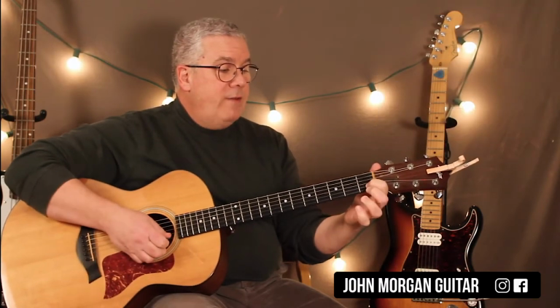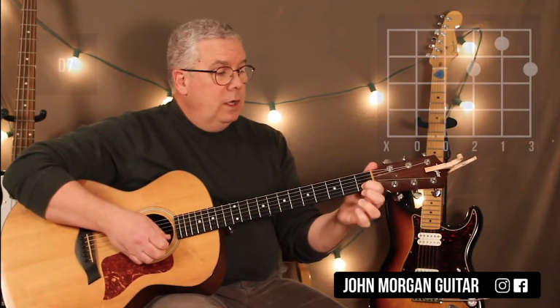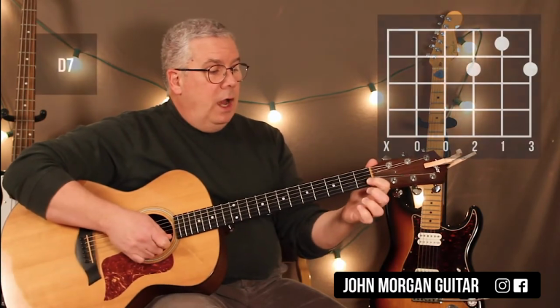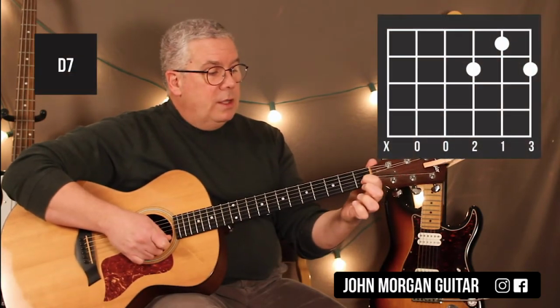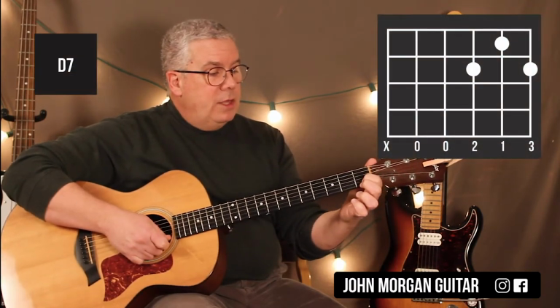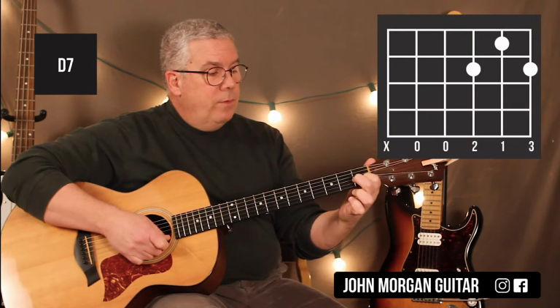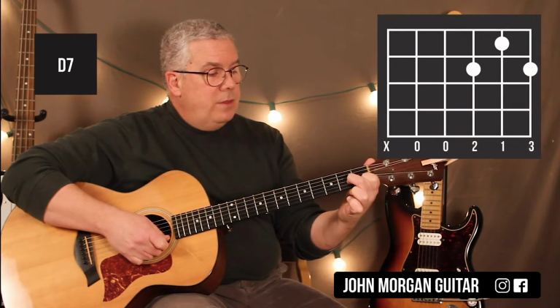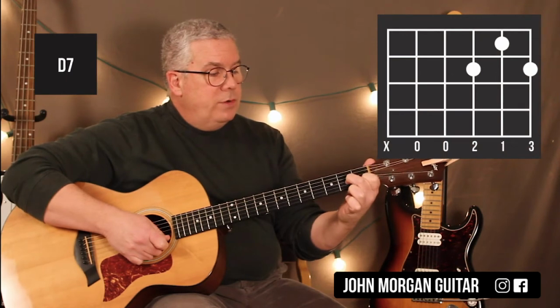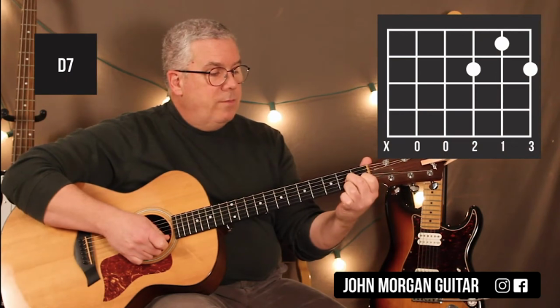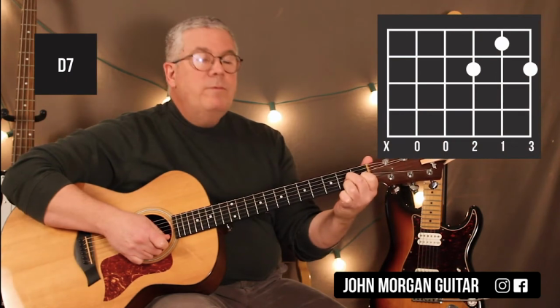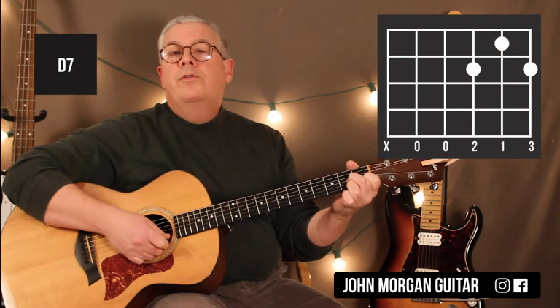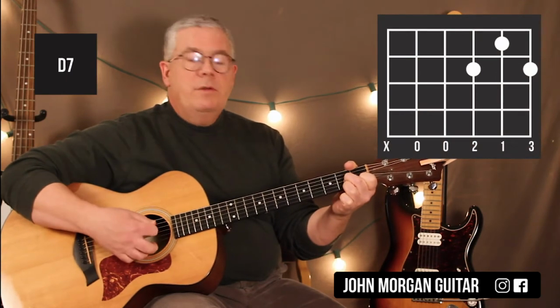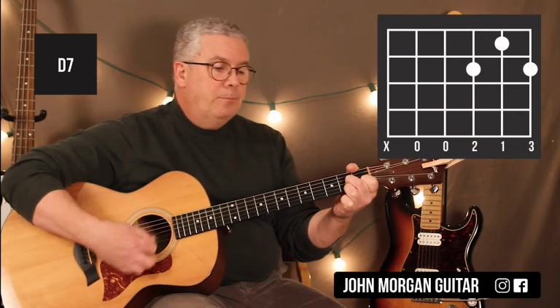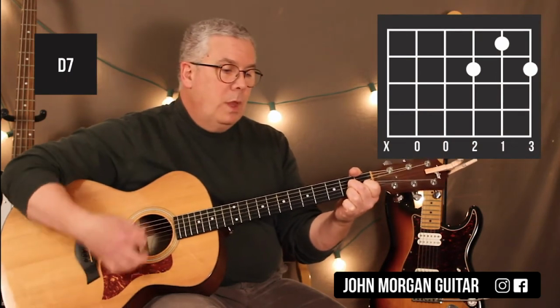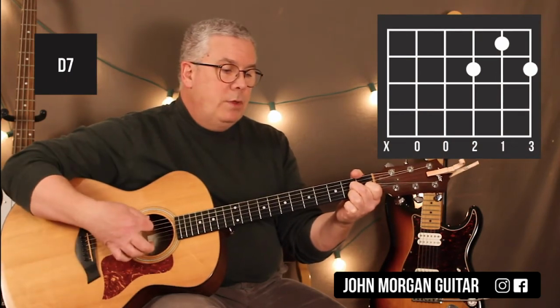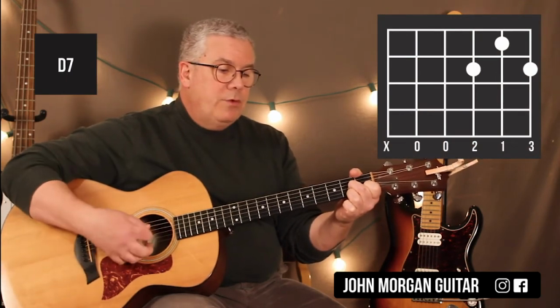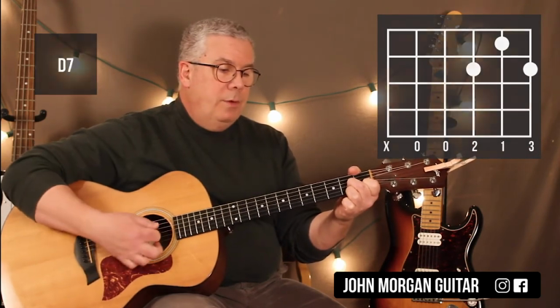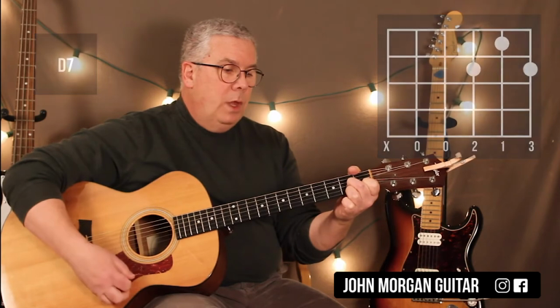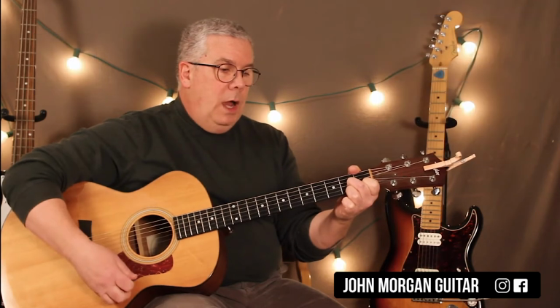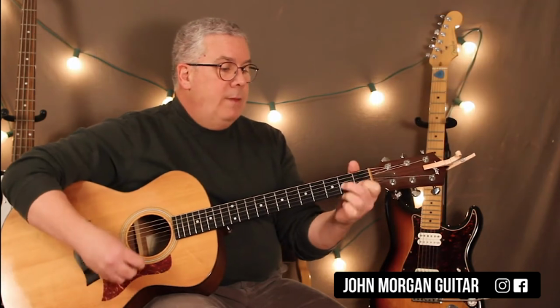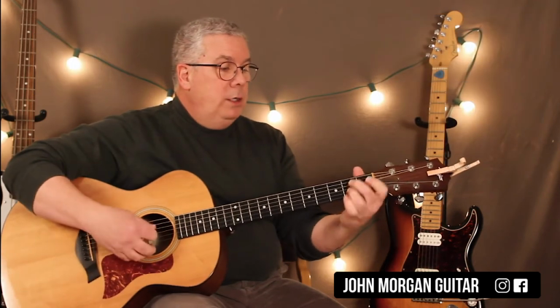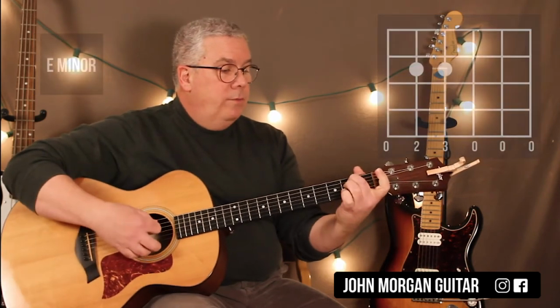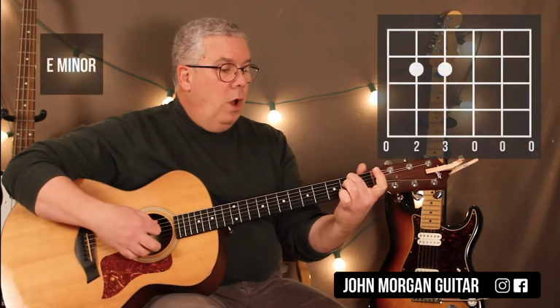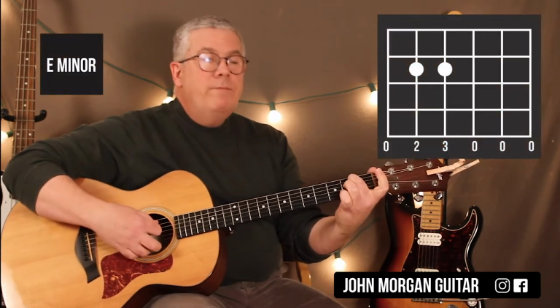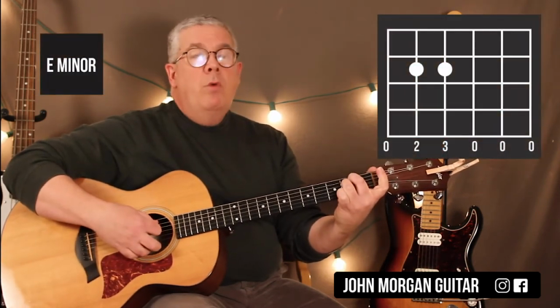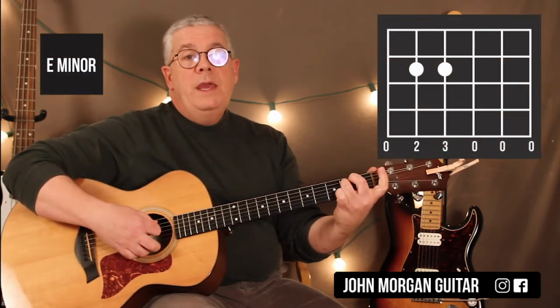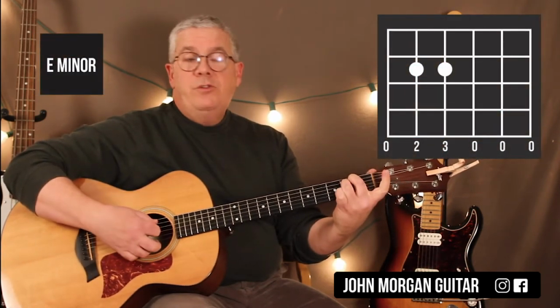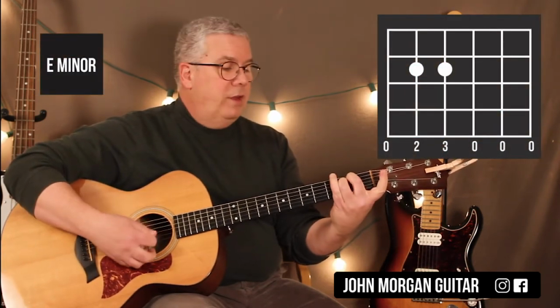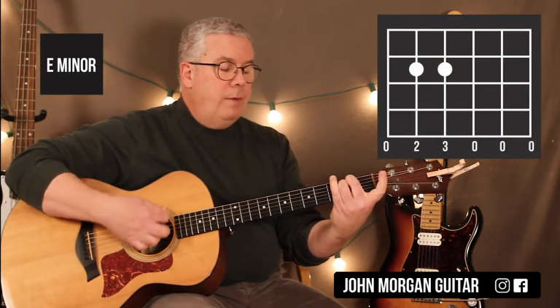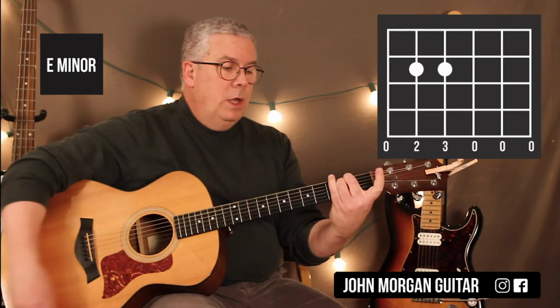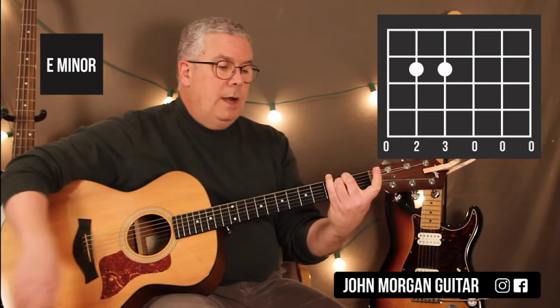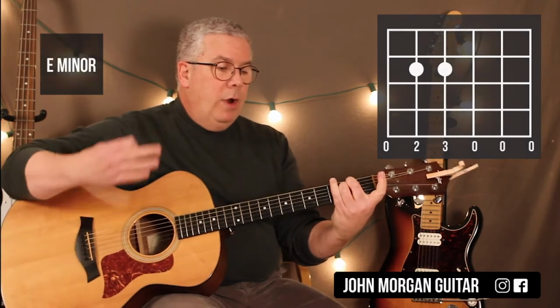D7: 2nd string 1st fret, 3rd string 2nd fret, 1st string 2nd fret. You need to mute the 6th string on that one. E minor: 4th and 5th string 2nd fret. Let them all ring.